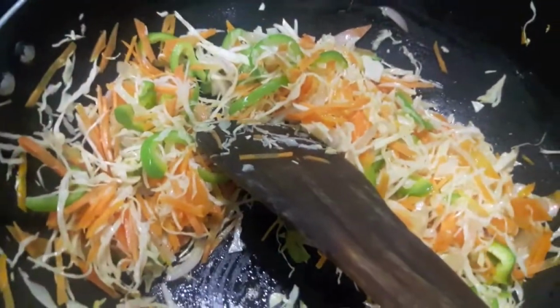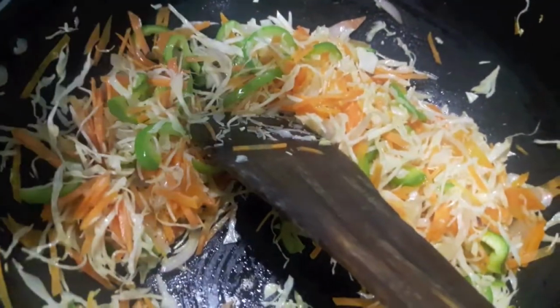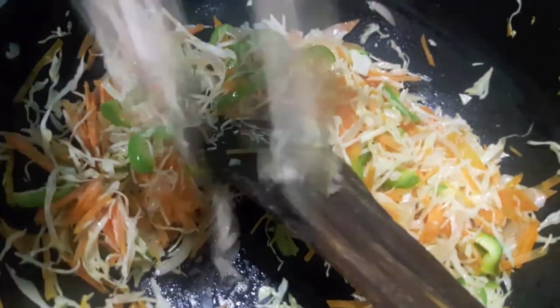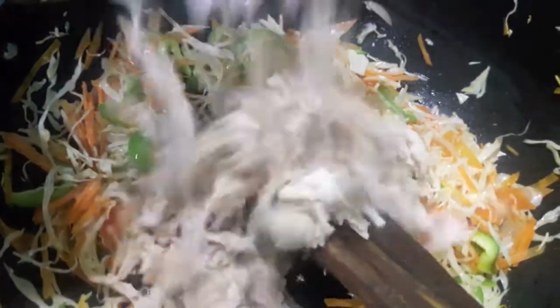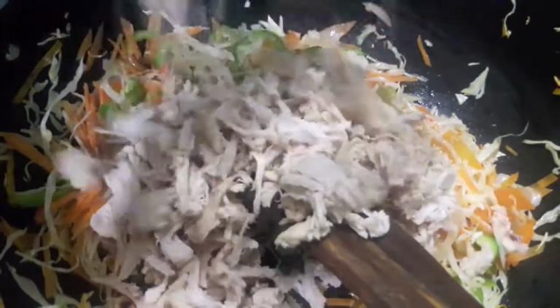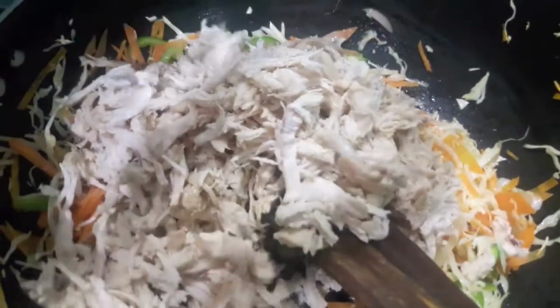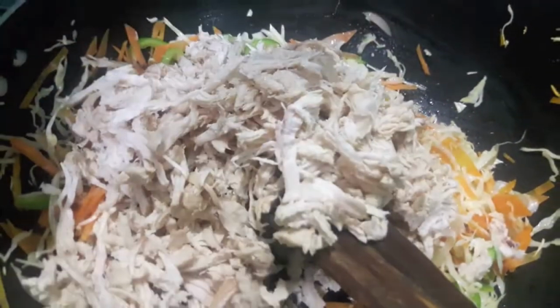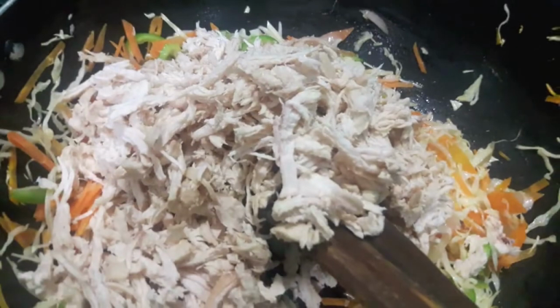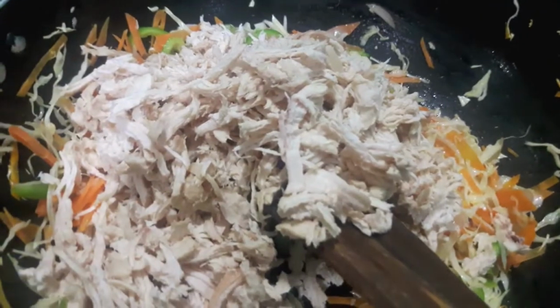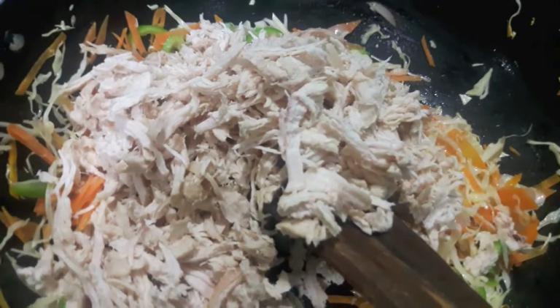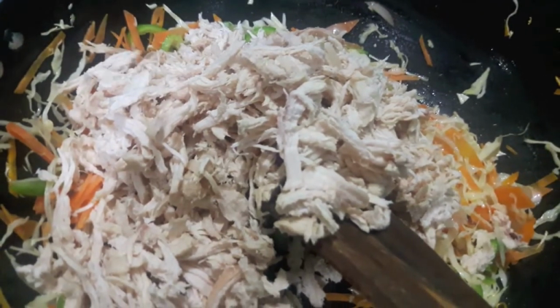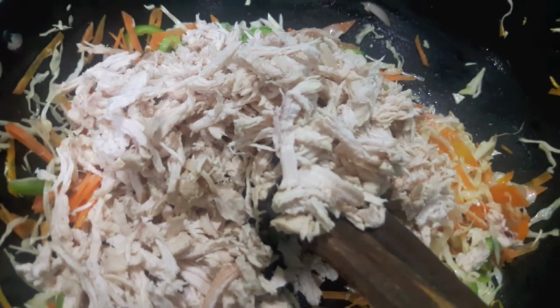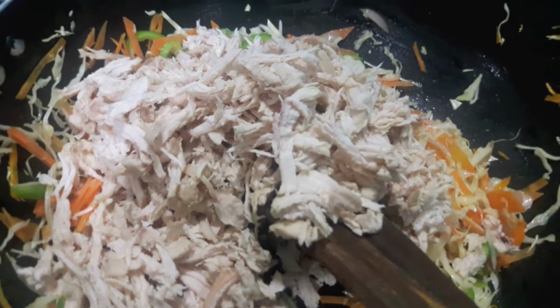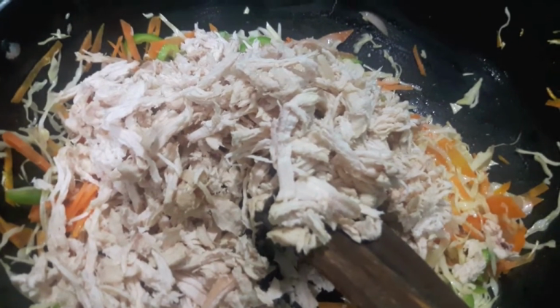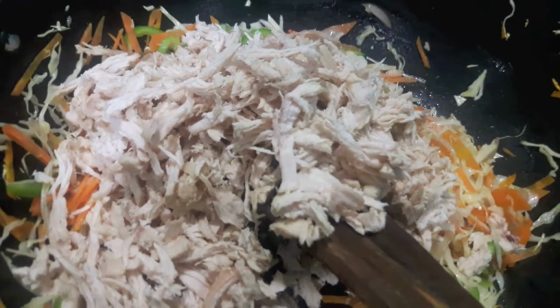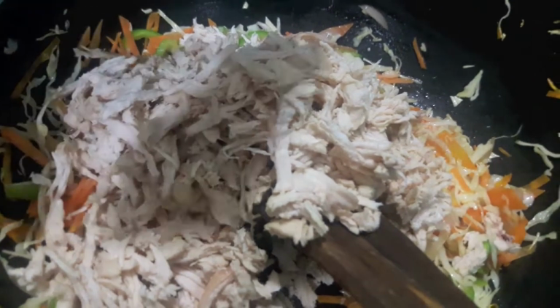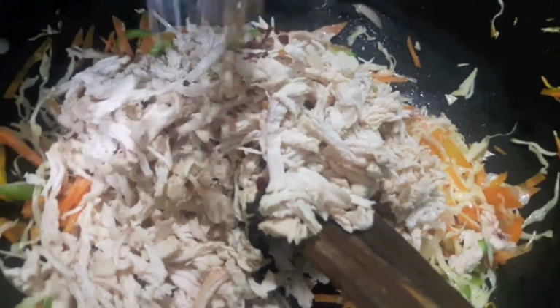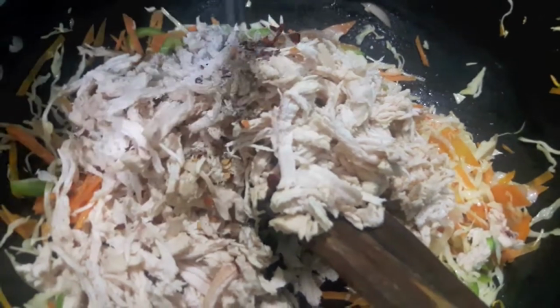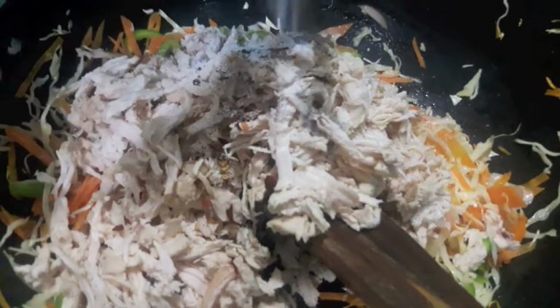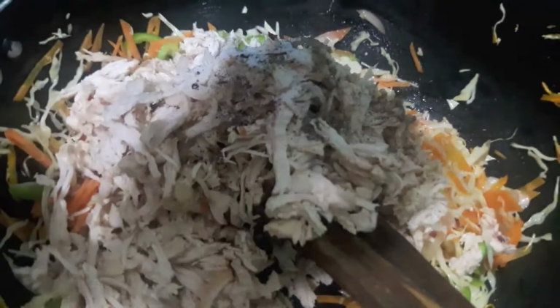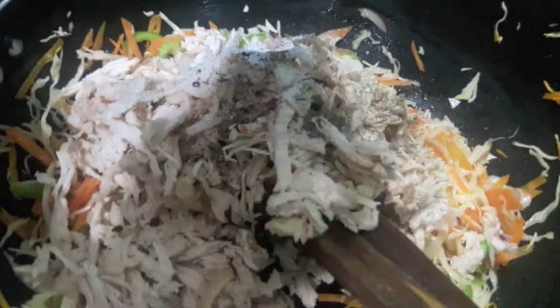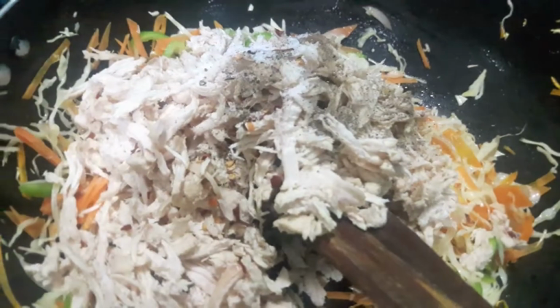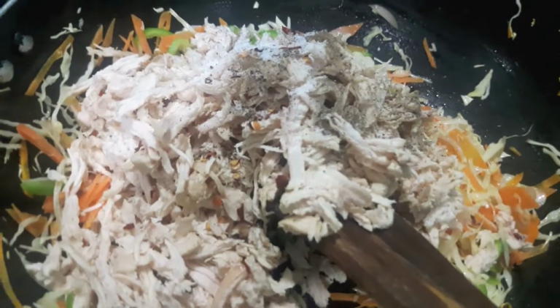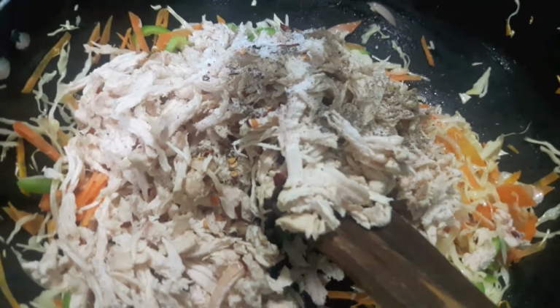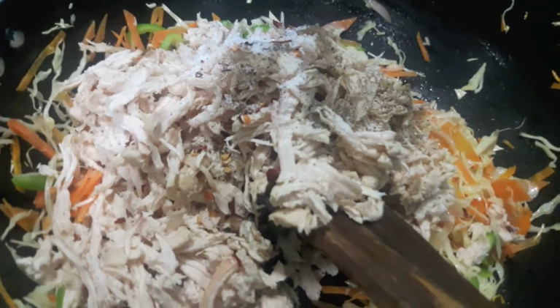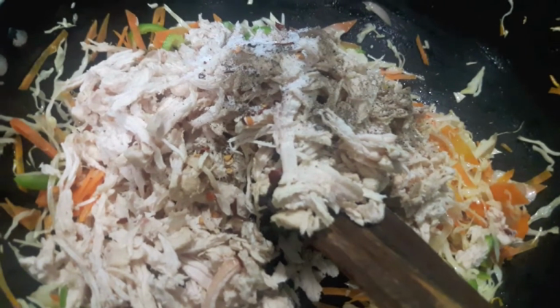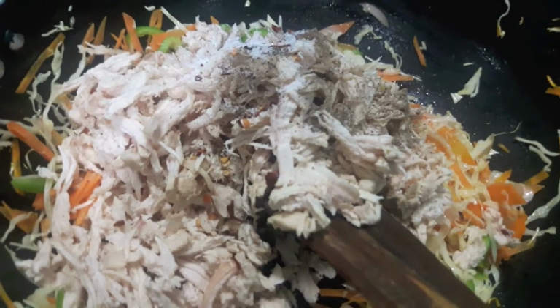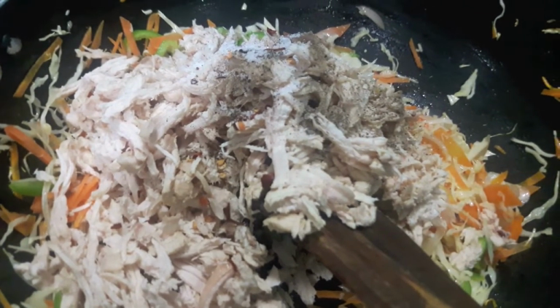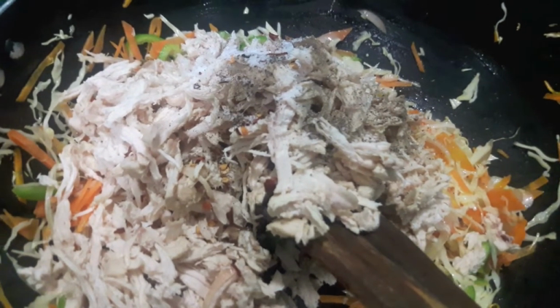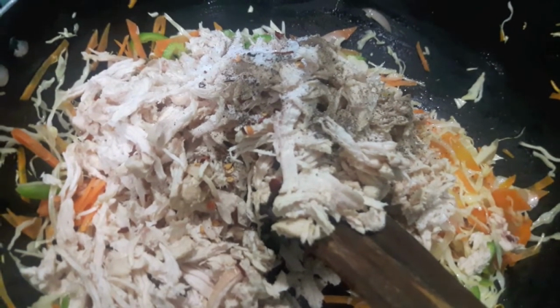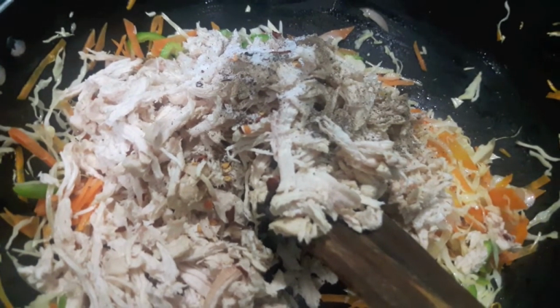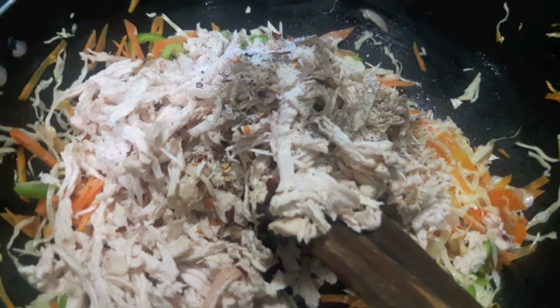Now in the veggies I will add the boiled and shredded chicken which I have boiled in ginger garlic paste. Then I will add salt, black pepper, and chili flakes.